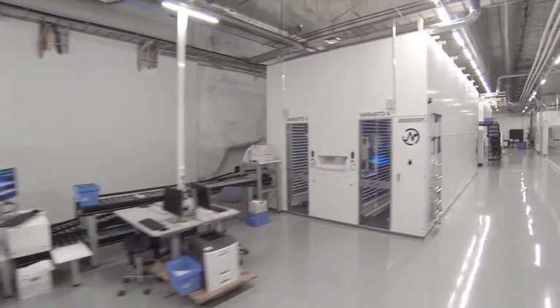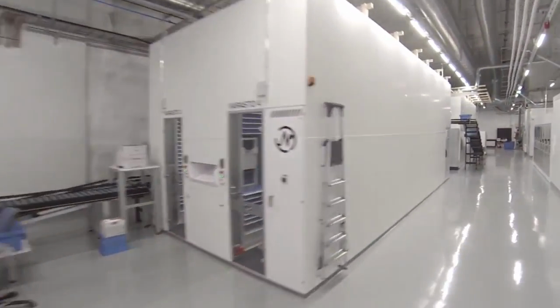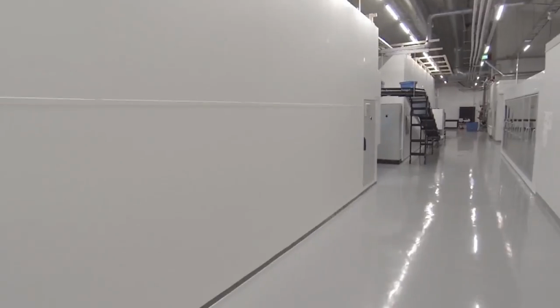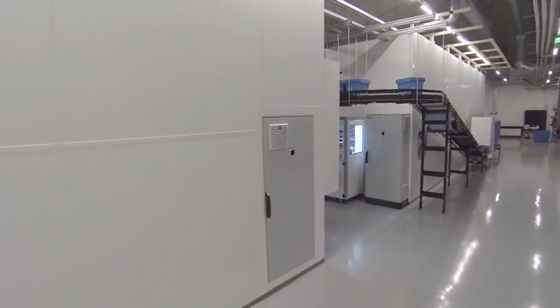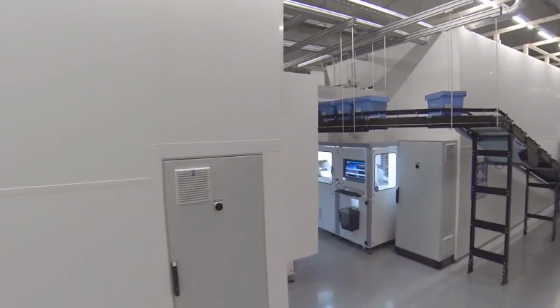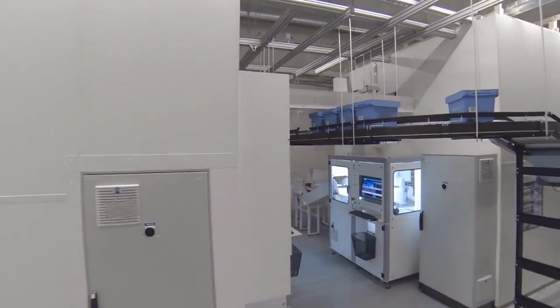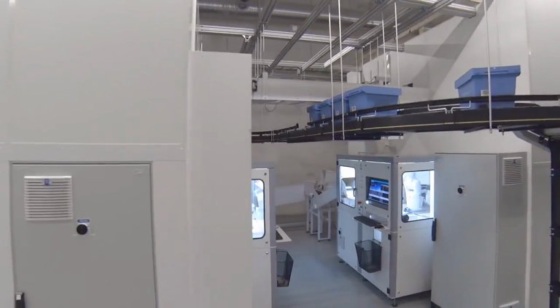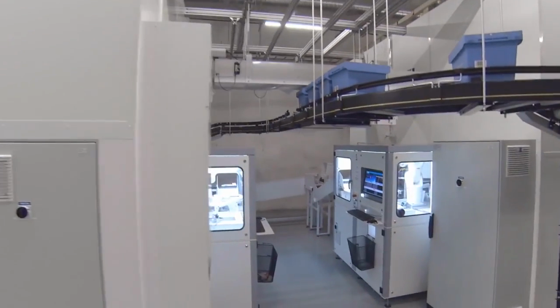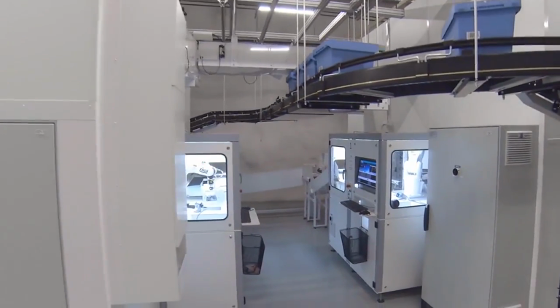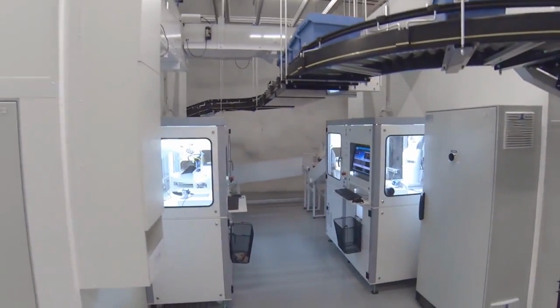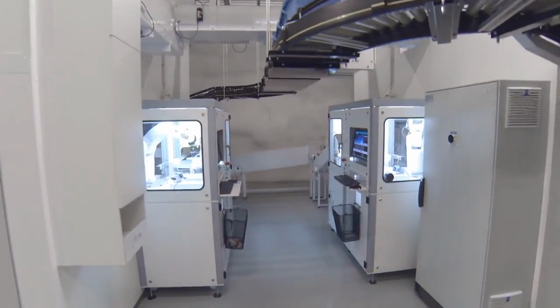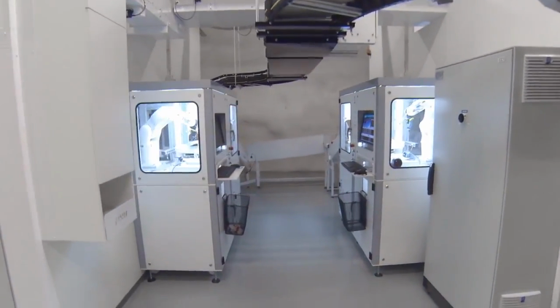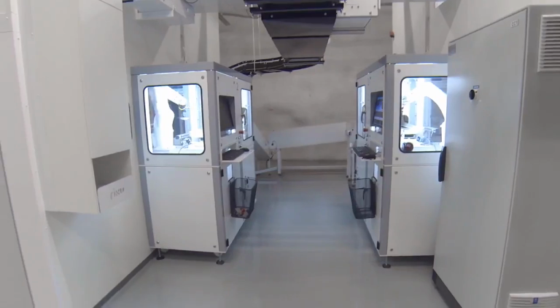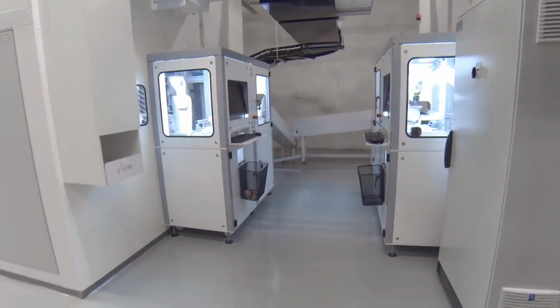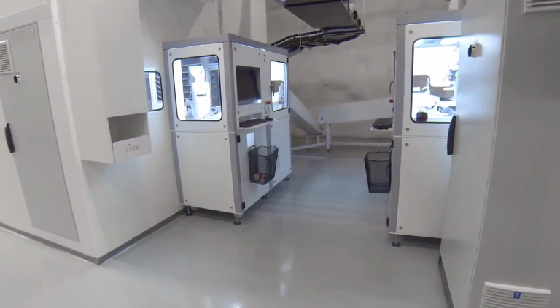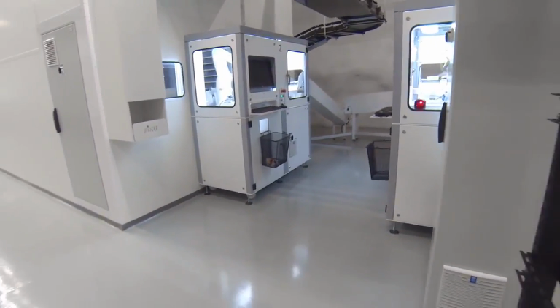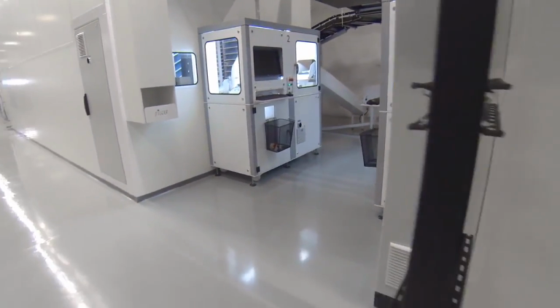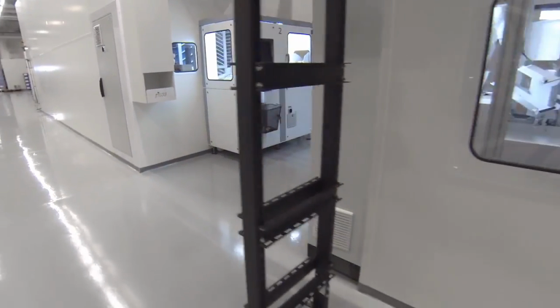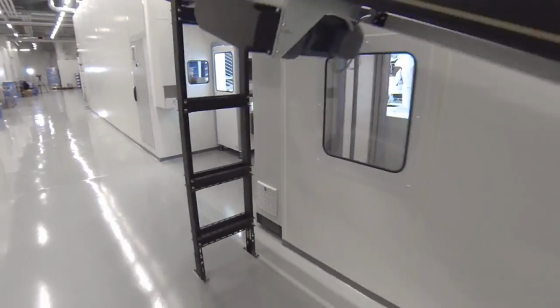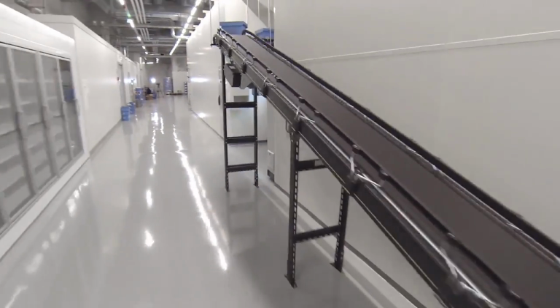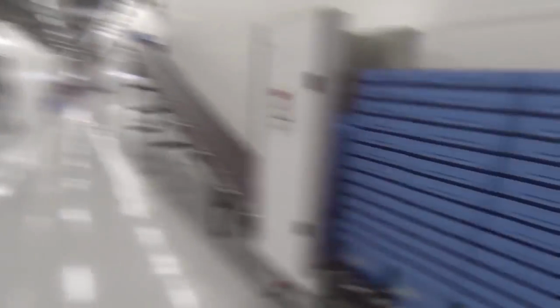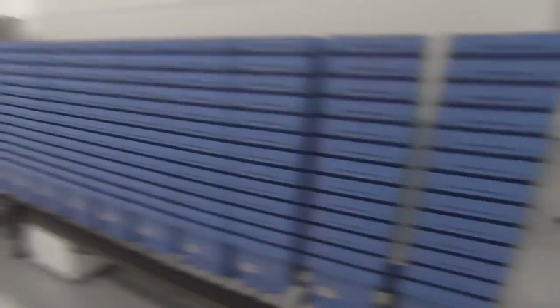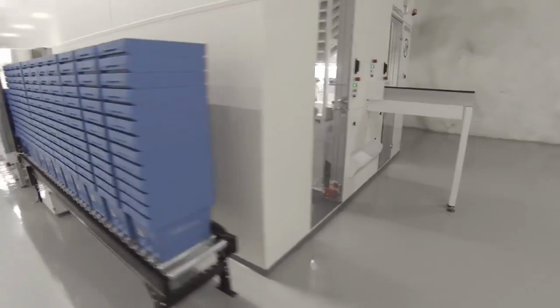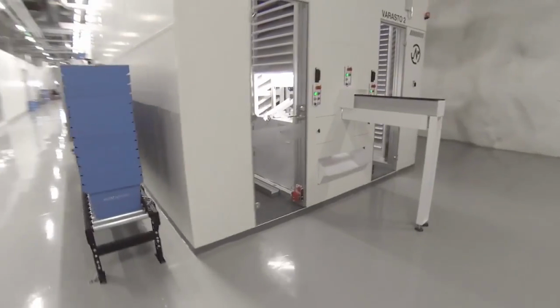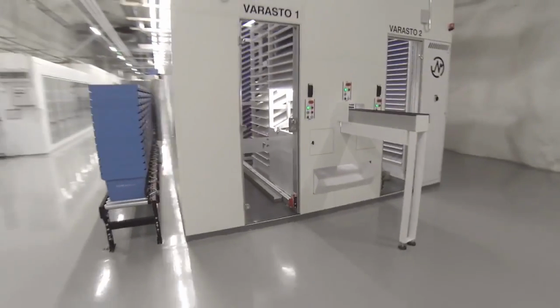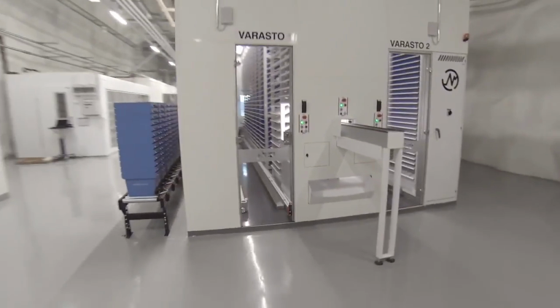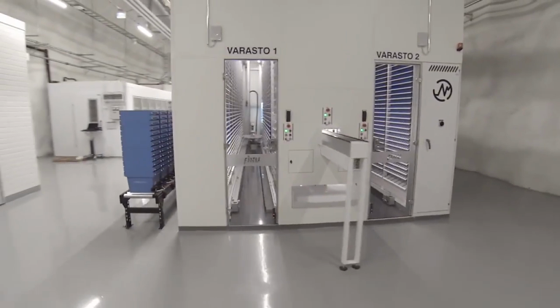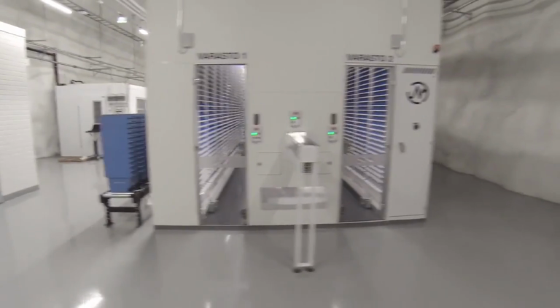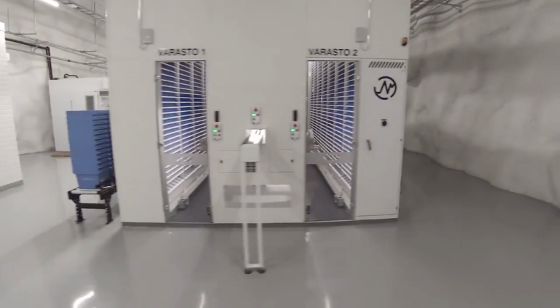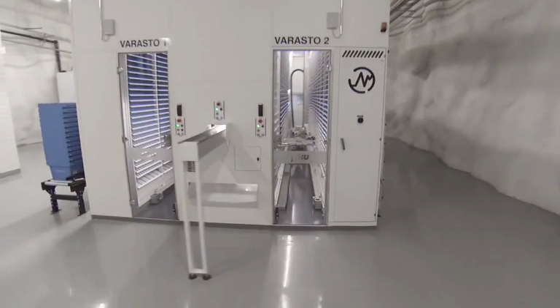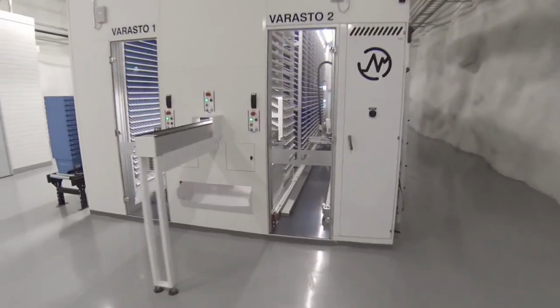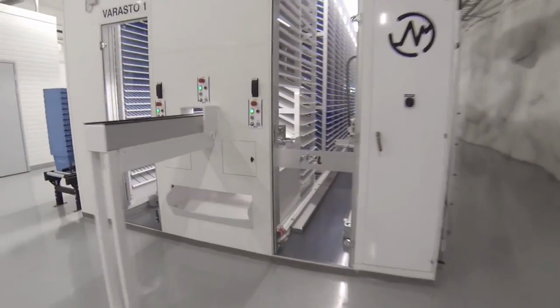Megafixu is an automated finish retrieval and storage system for hospital pharmacies. This product was developed in collaboration with professionals from the pharmacy and hospital sectors.